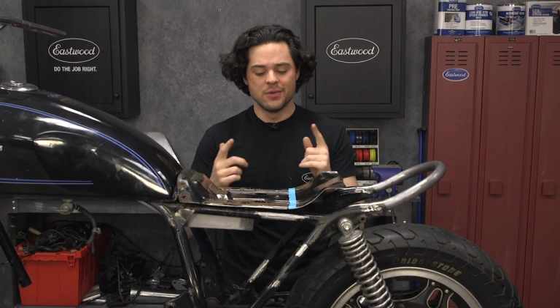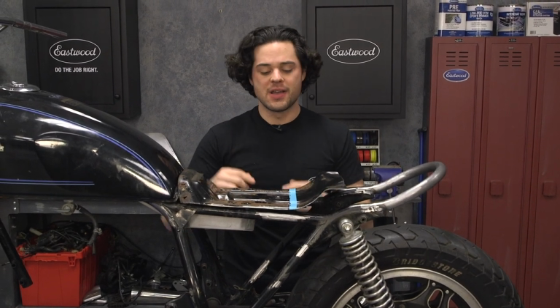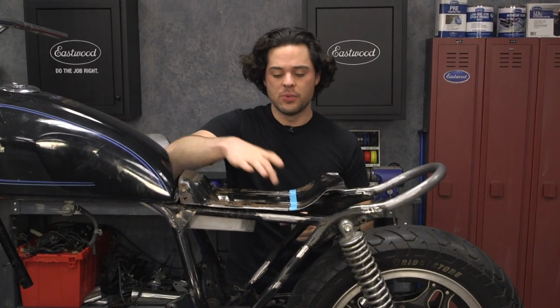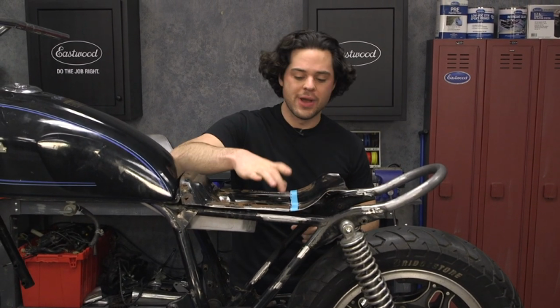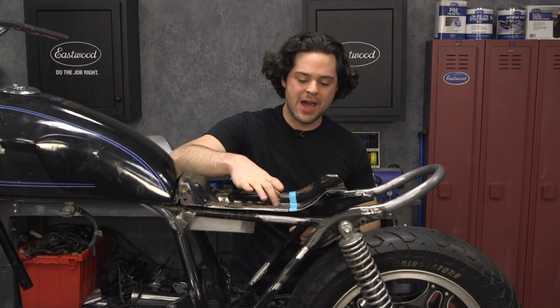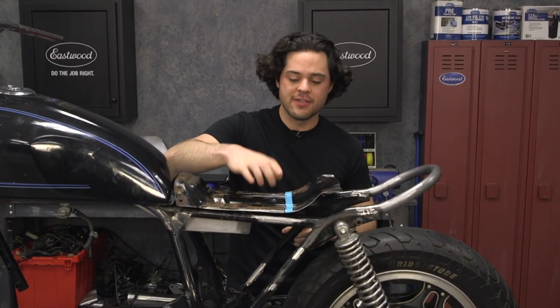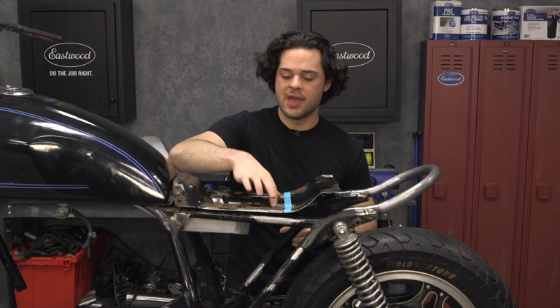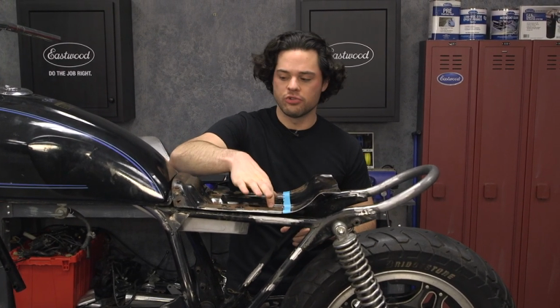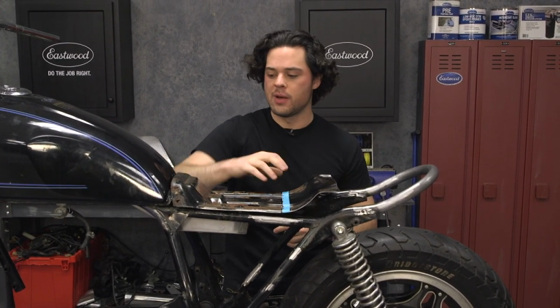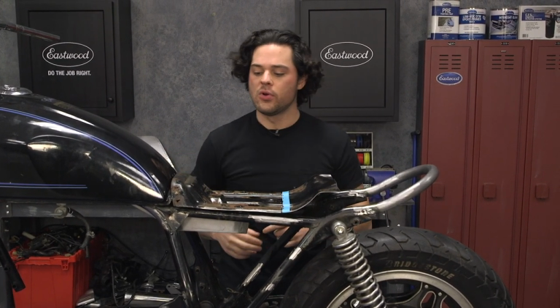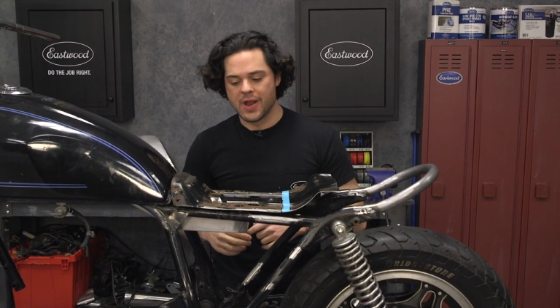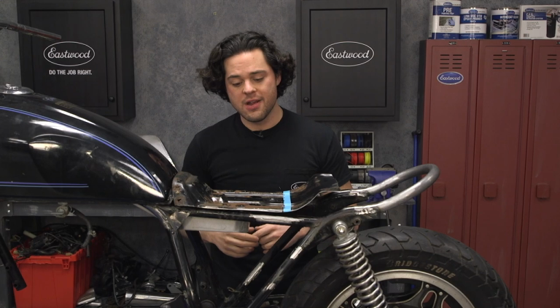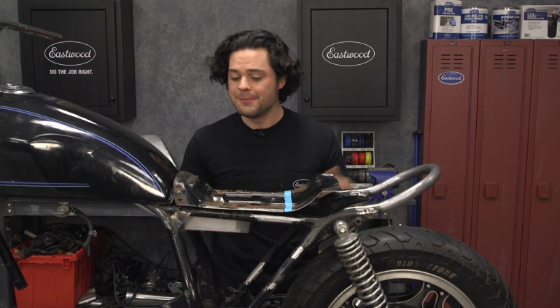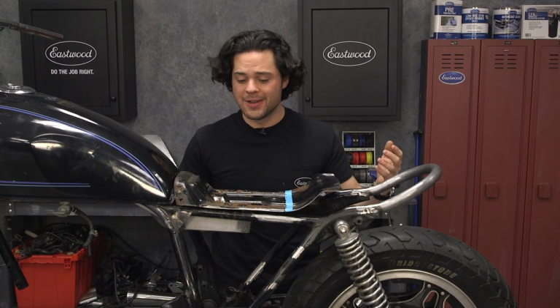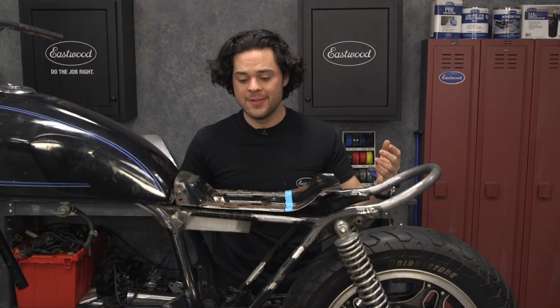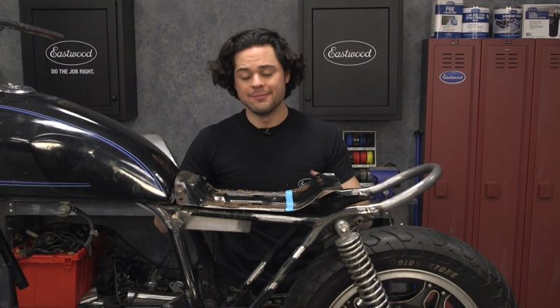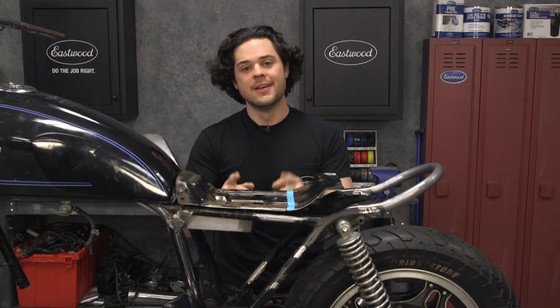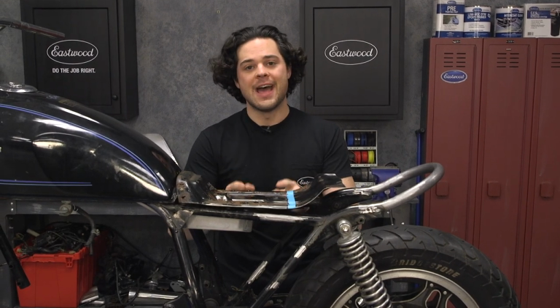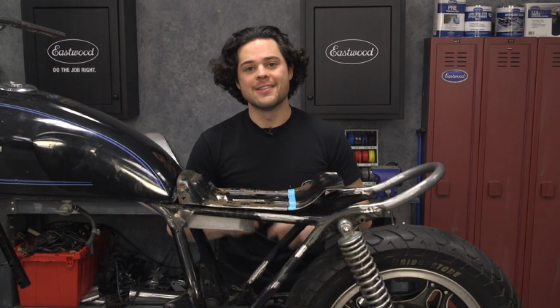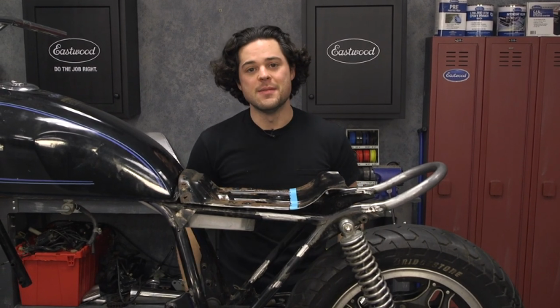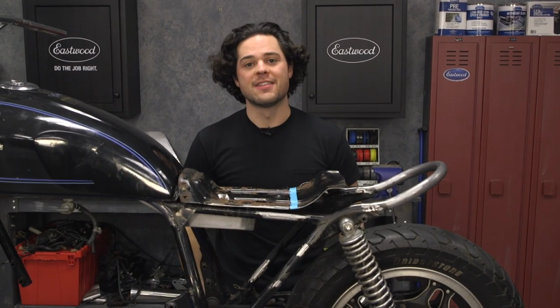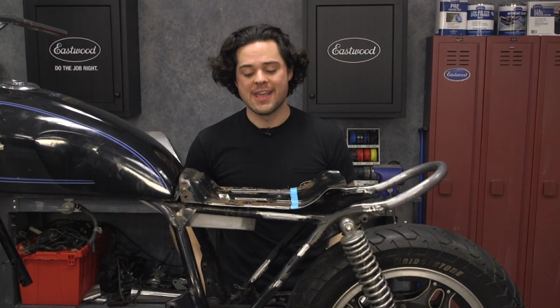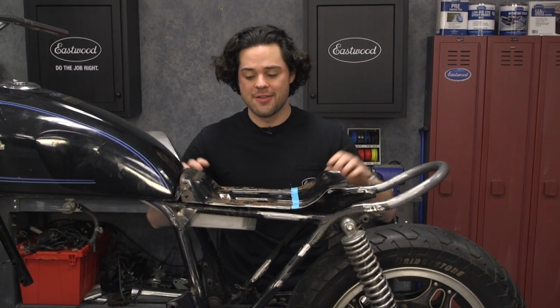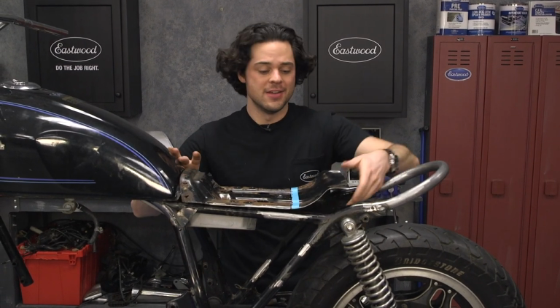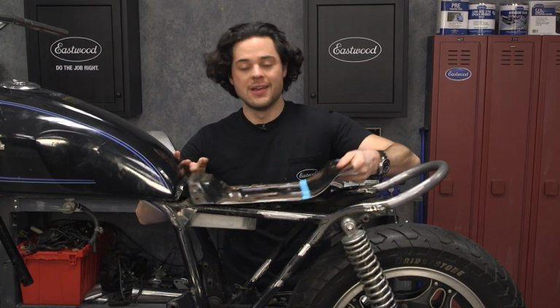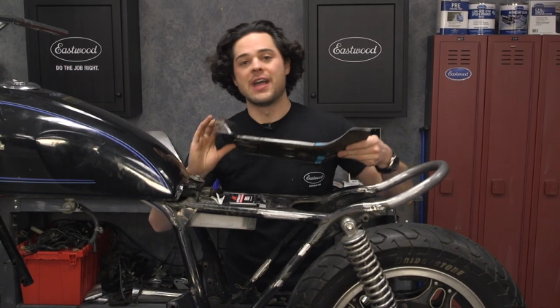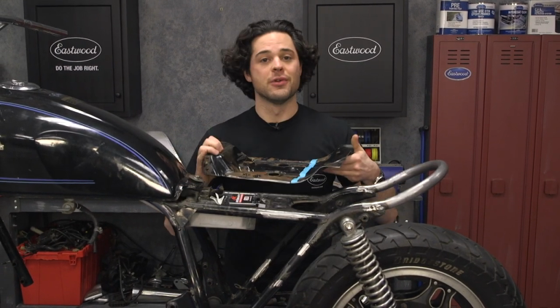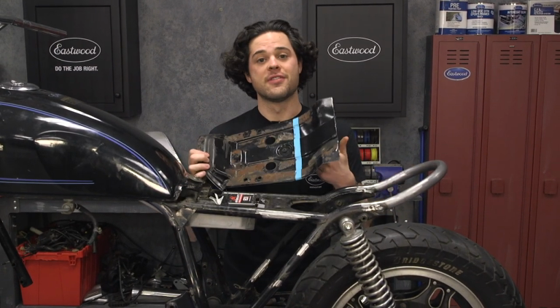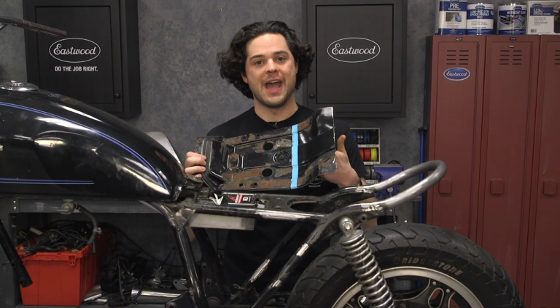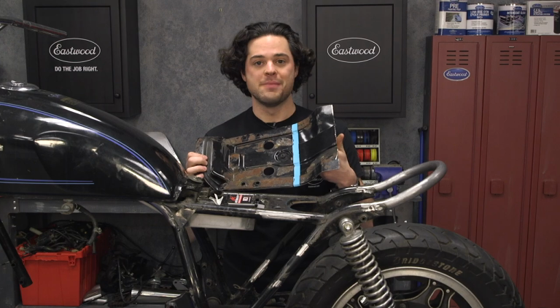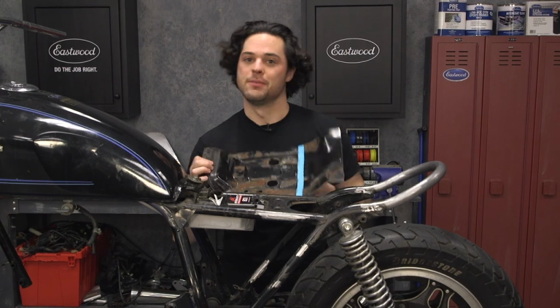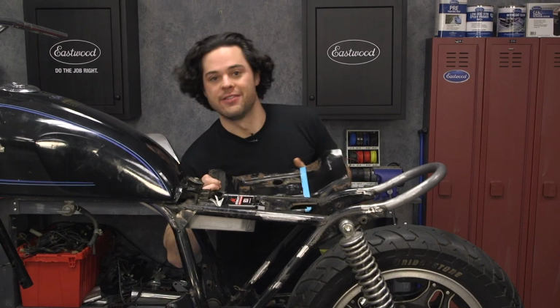We have to come up with a way to mount this — I think we'll drill a couple of holes right here. But other than that, the seat pan is taken care of, and we got to reuse some factory mounting plates.